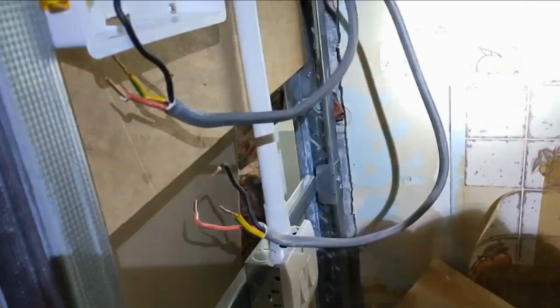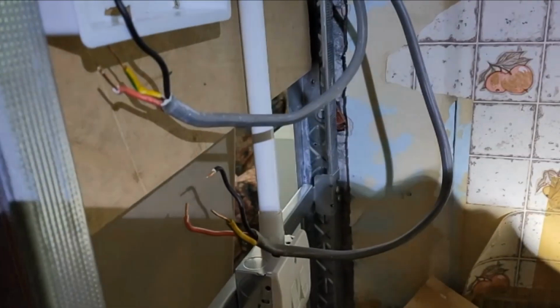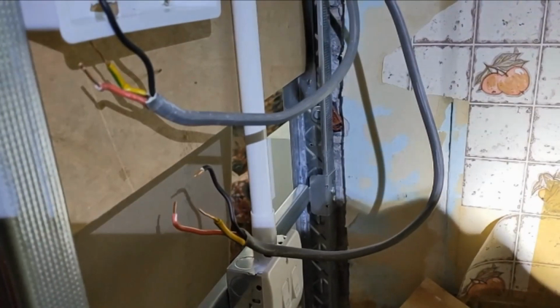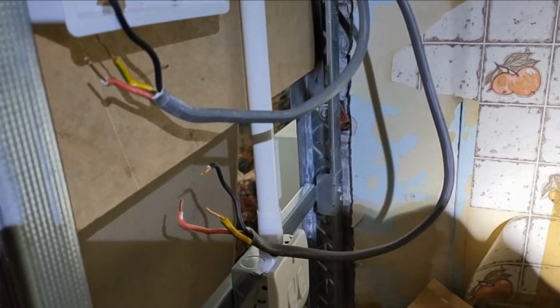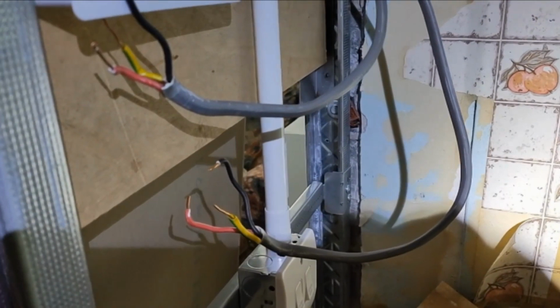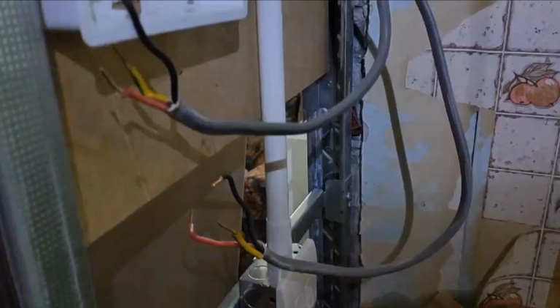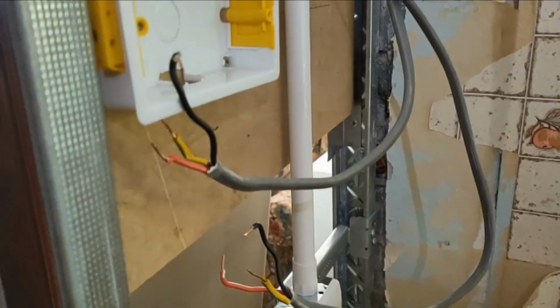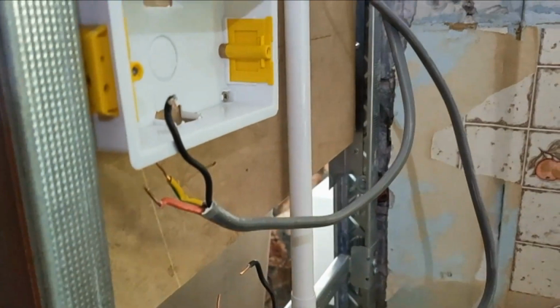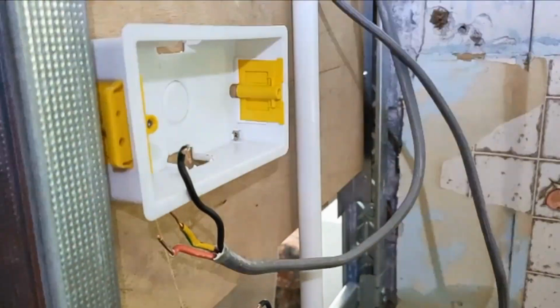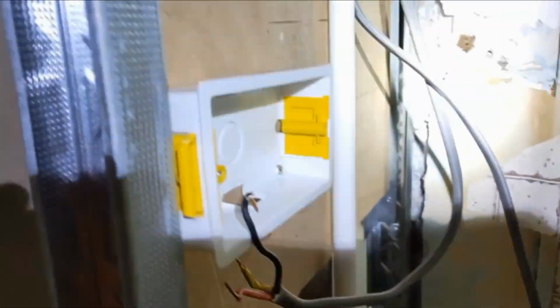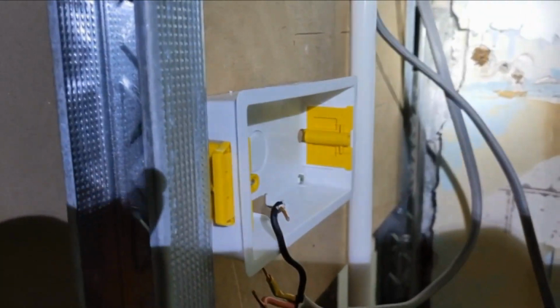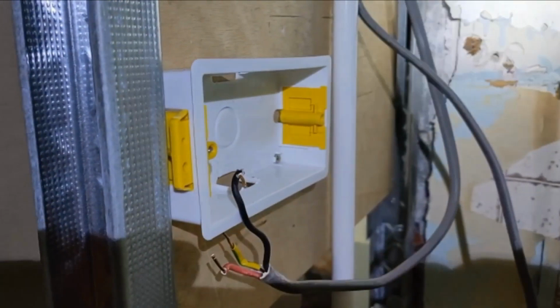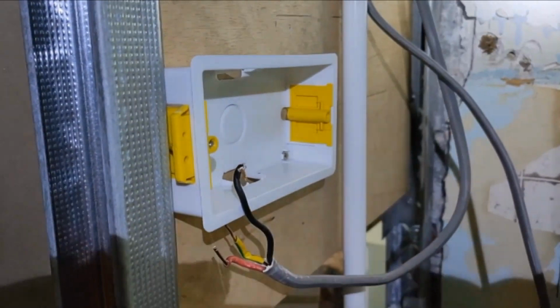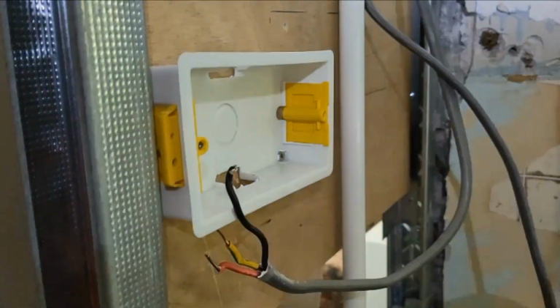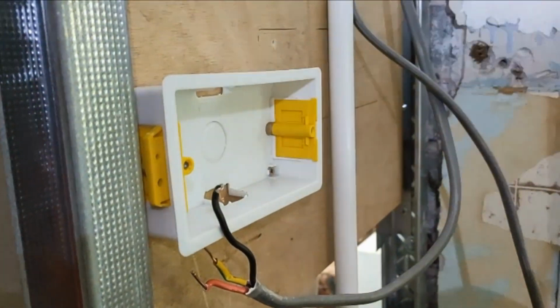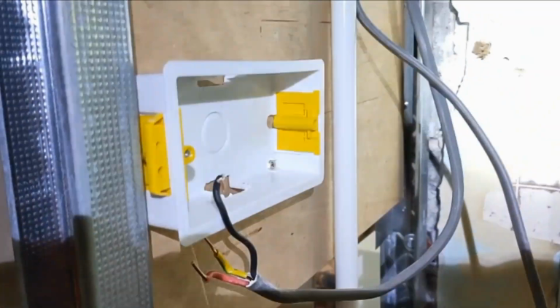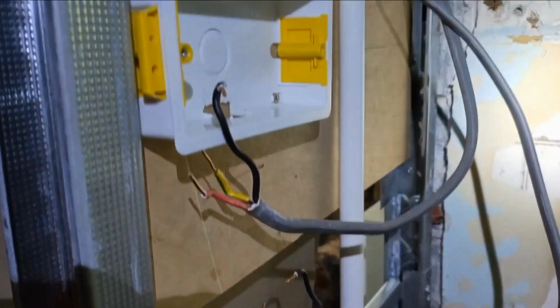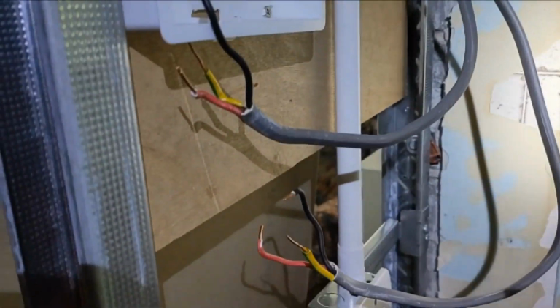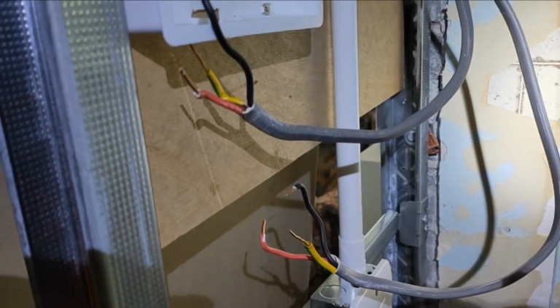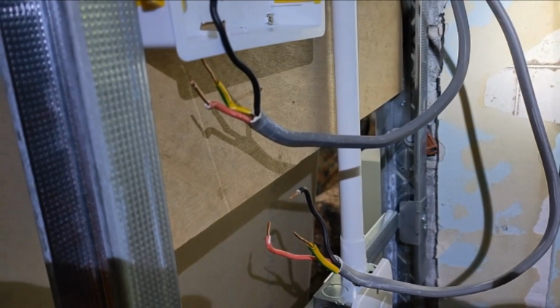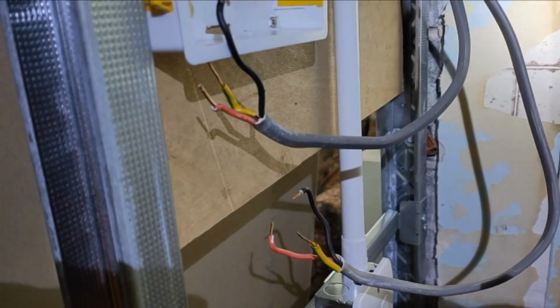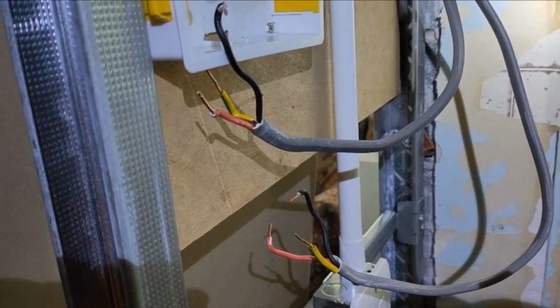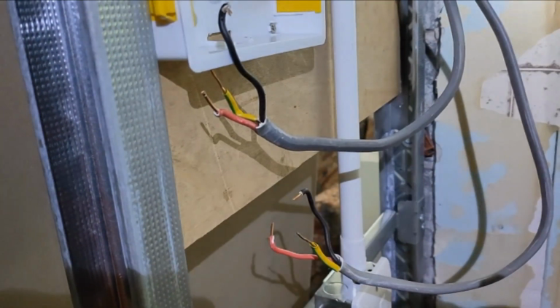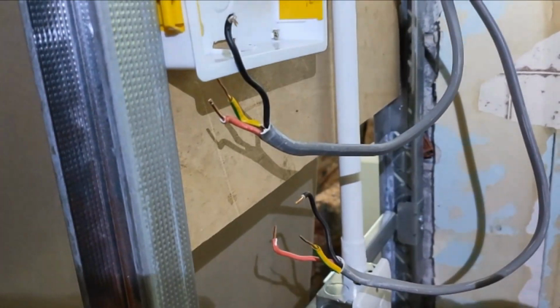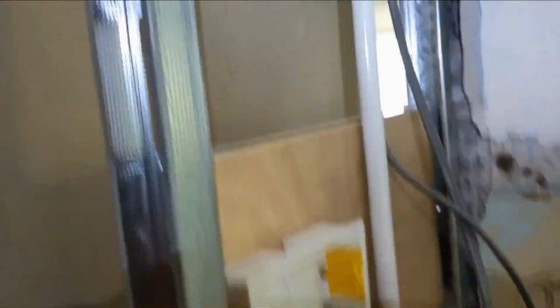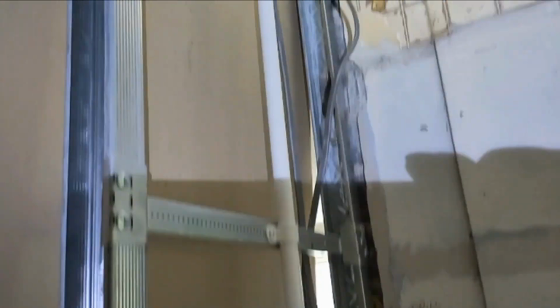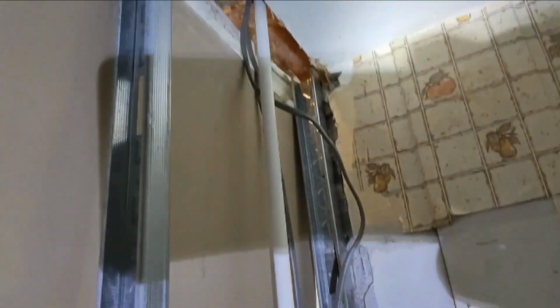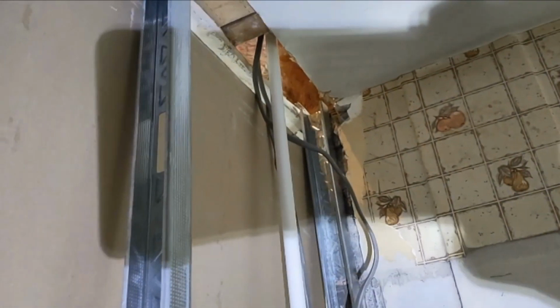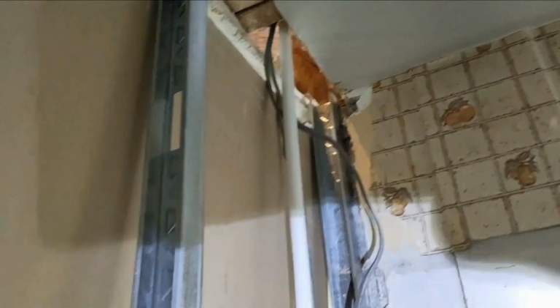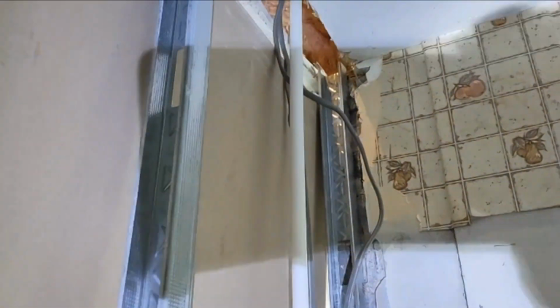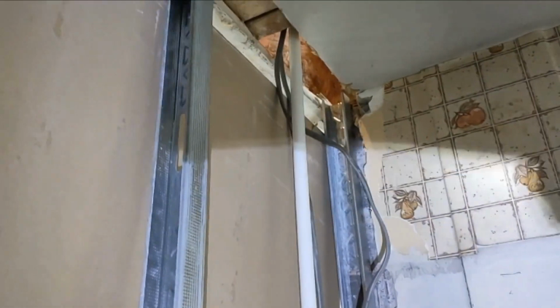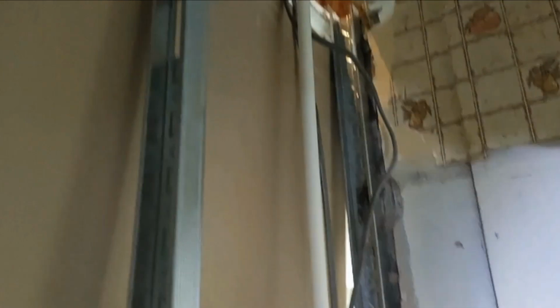So as you can see I've isolated the ring. We're decommissioning this temporary socket now, so we're not going to do that. We're going to join these two segments of the ring together and then we're just going to put them up in the loft because we have got more work to do here.